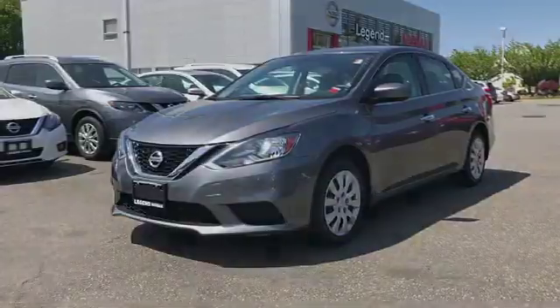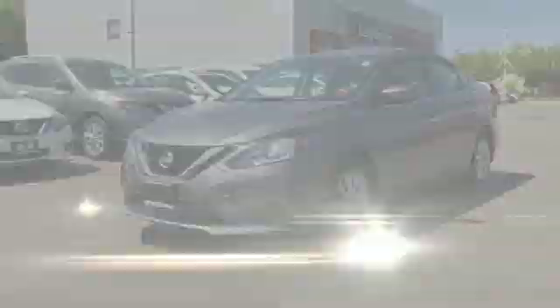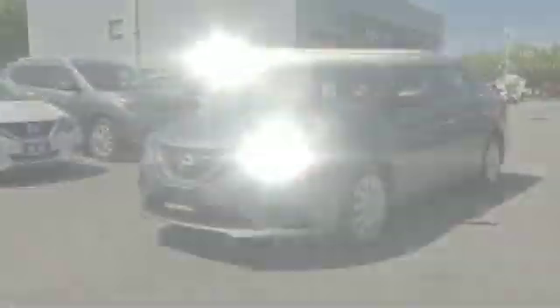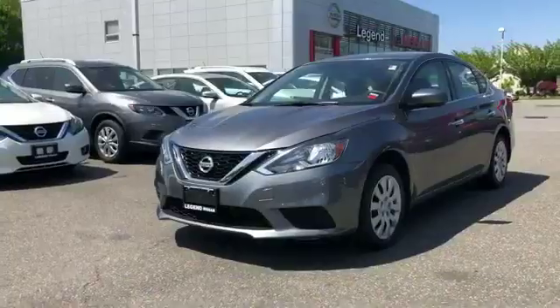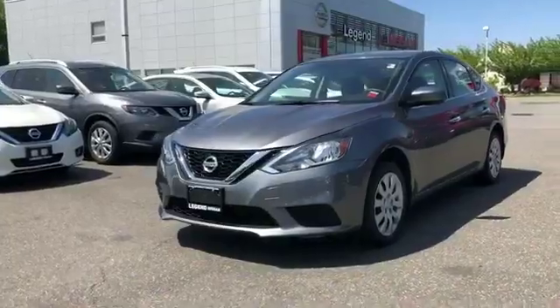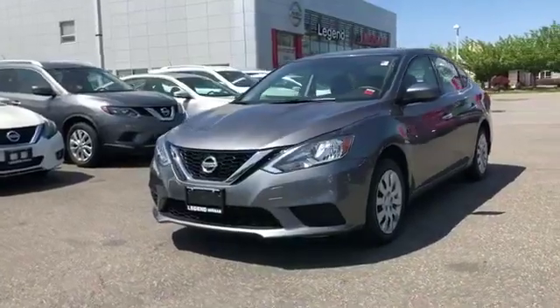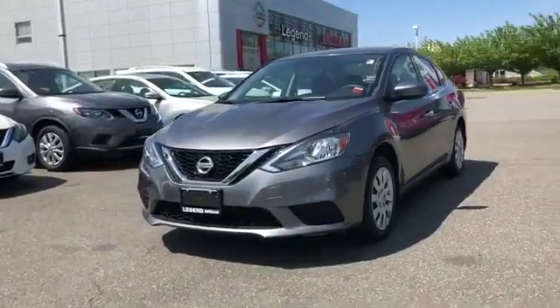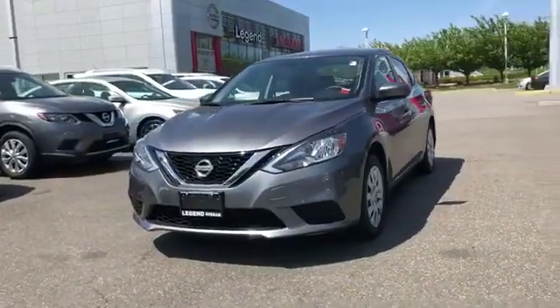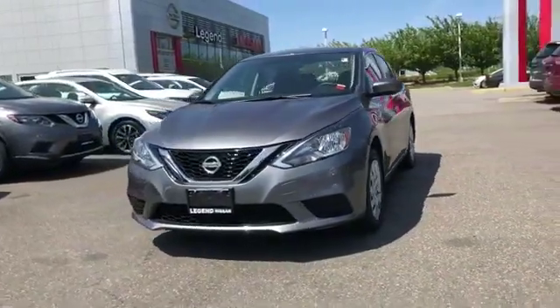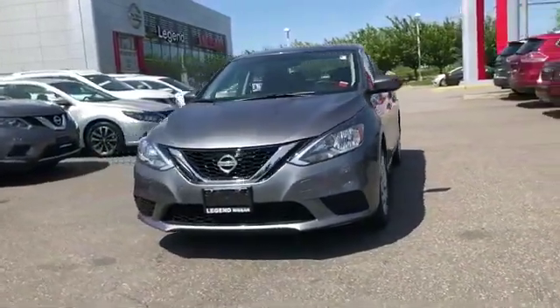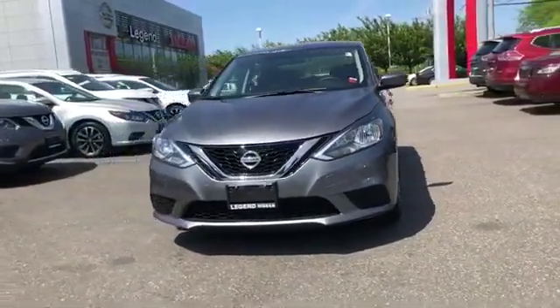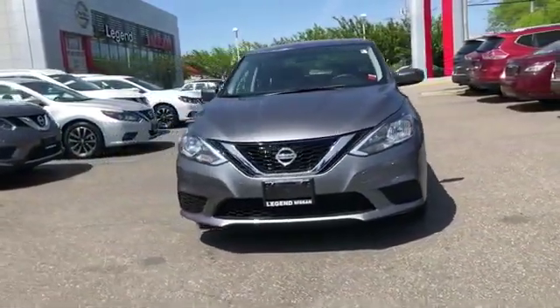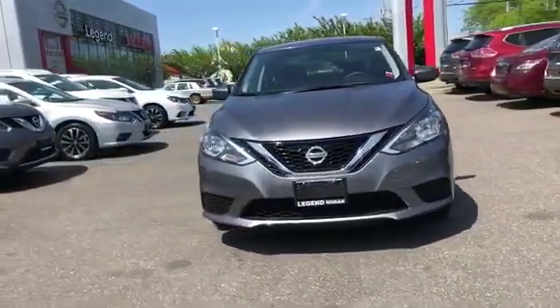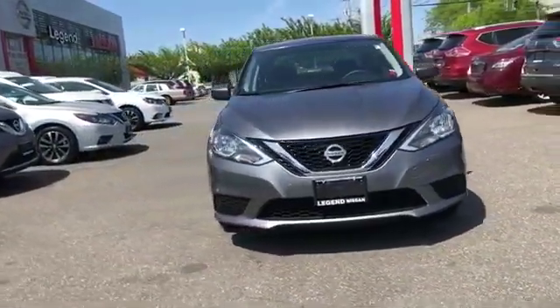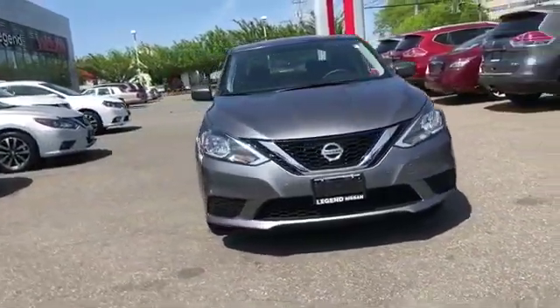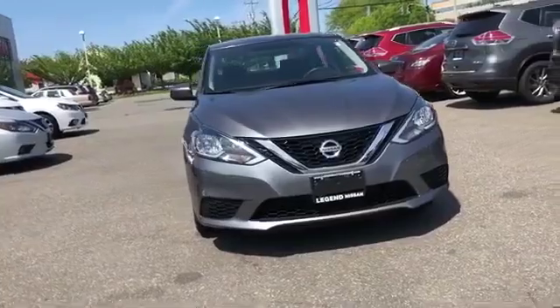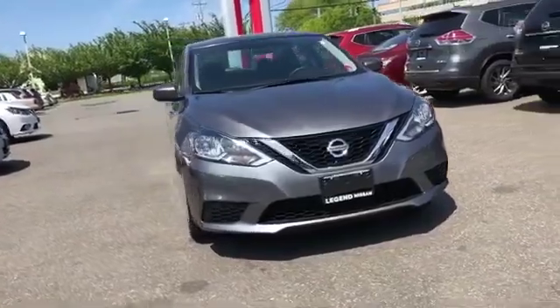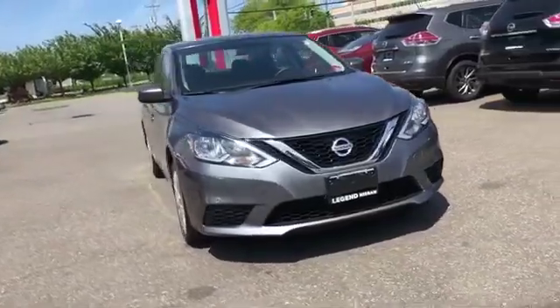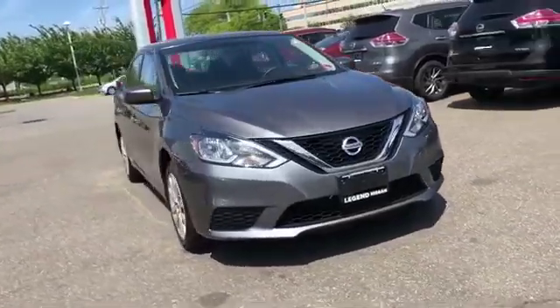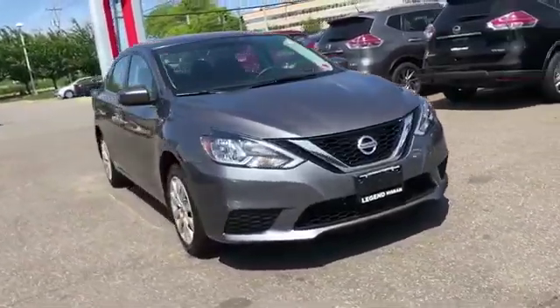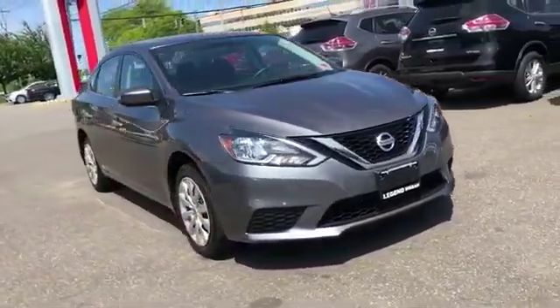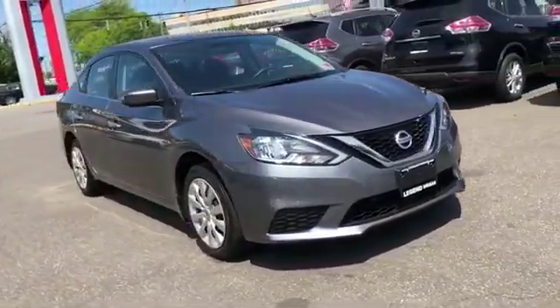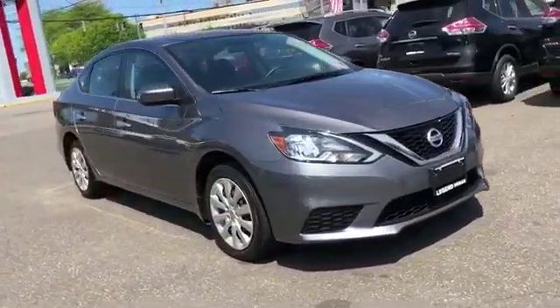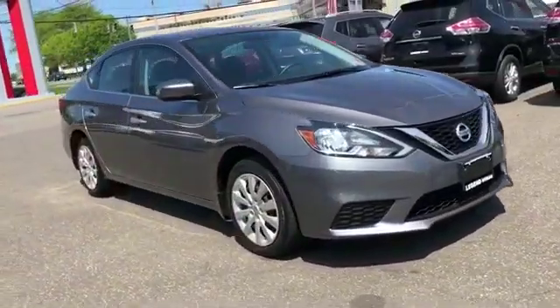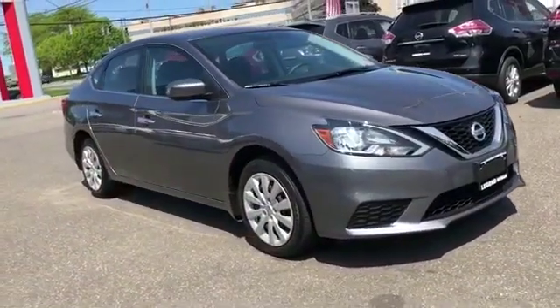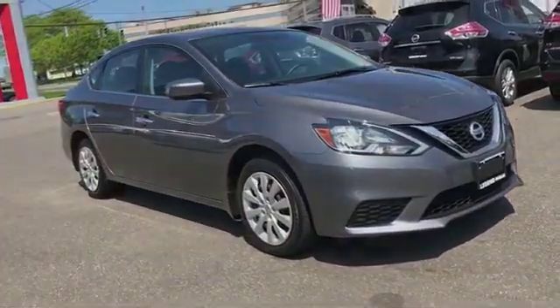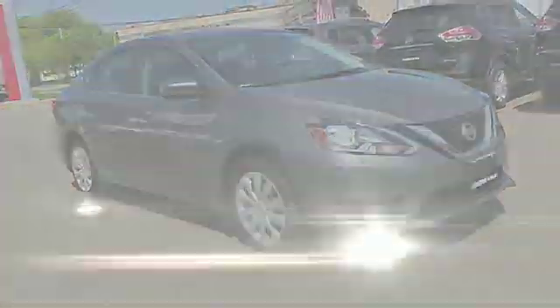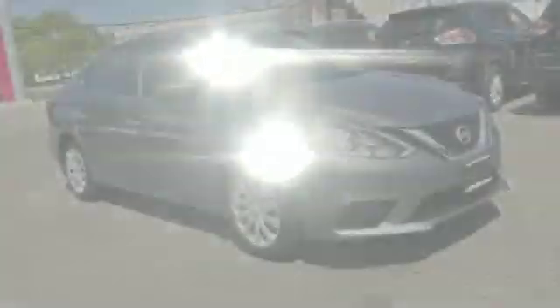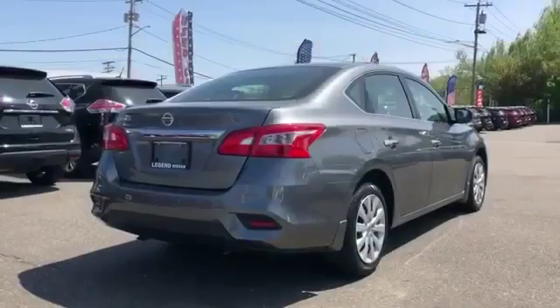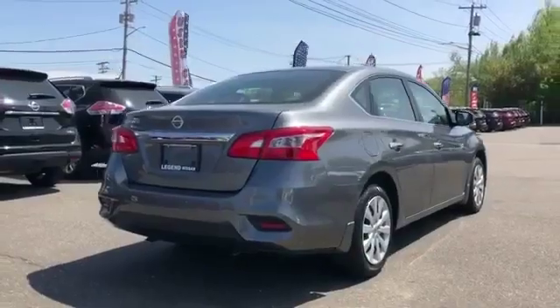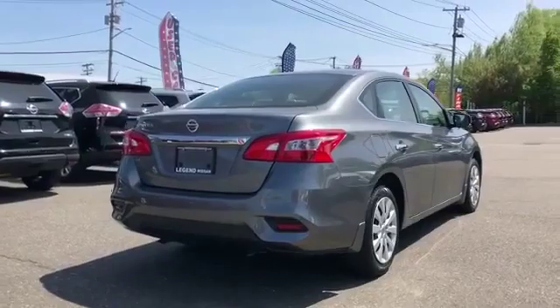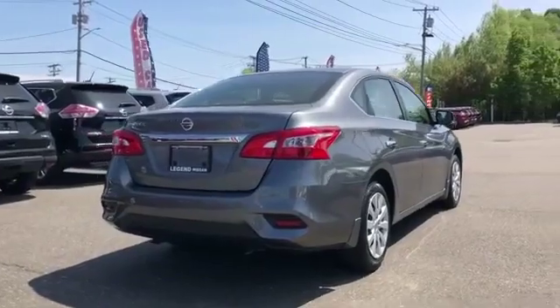2017 Nissan Sentra with less than 33,000 miles on the odometer. This sedan combines safety and comfort with style and performance.